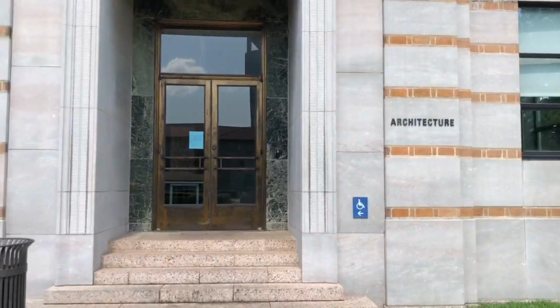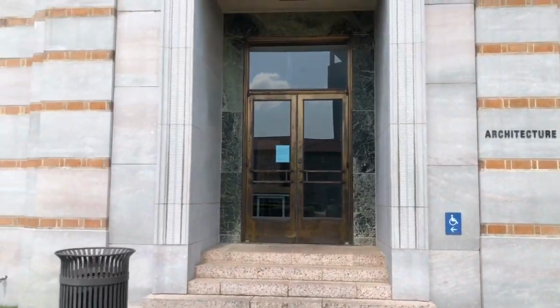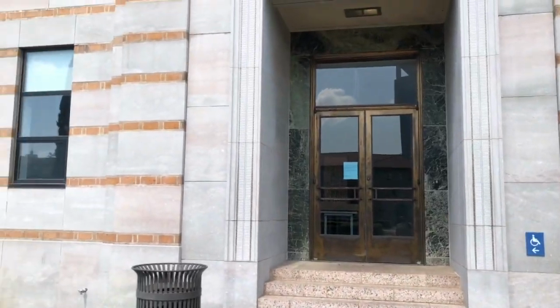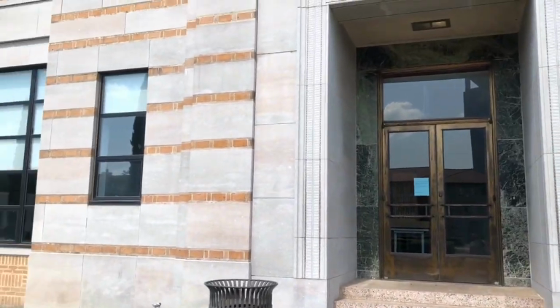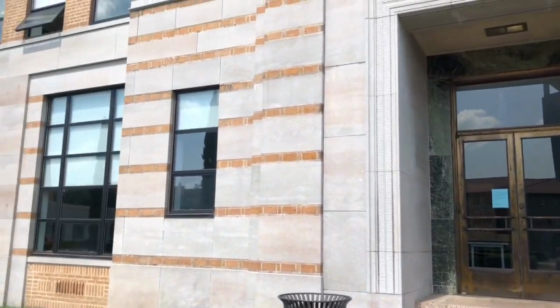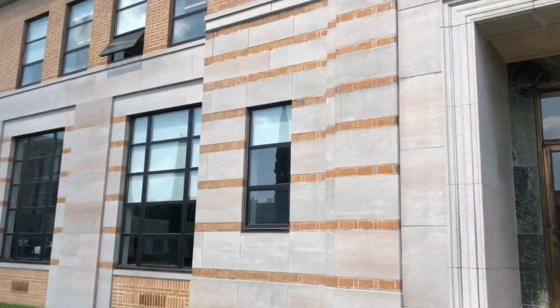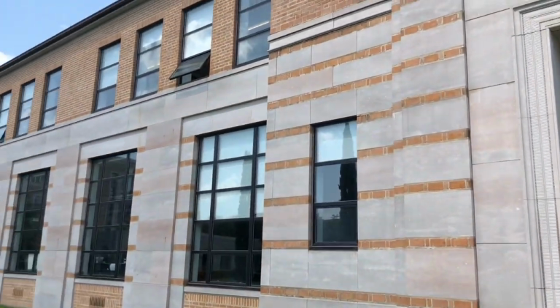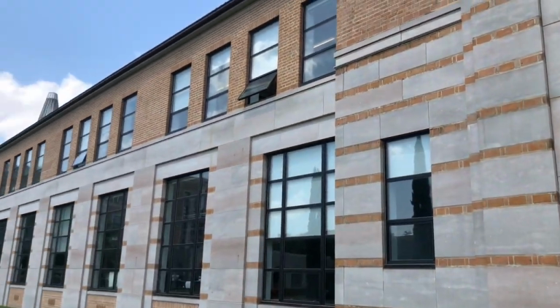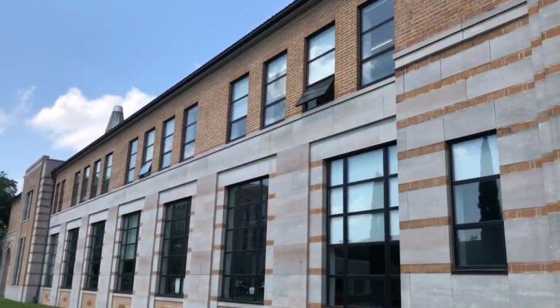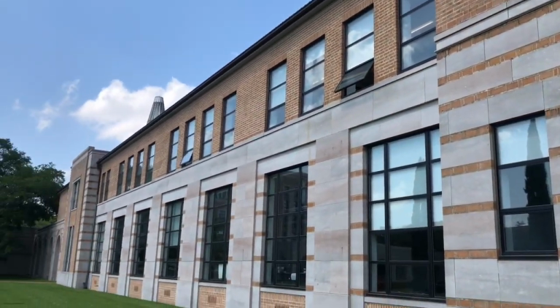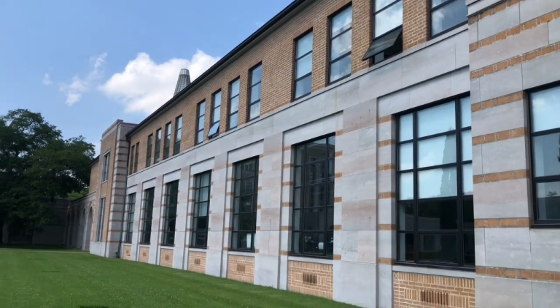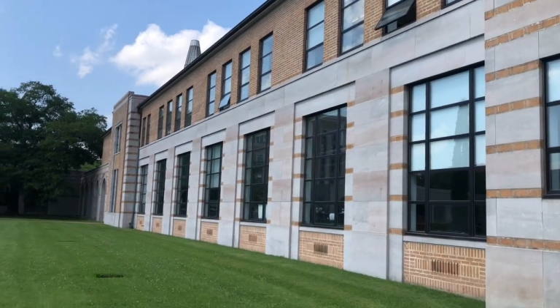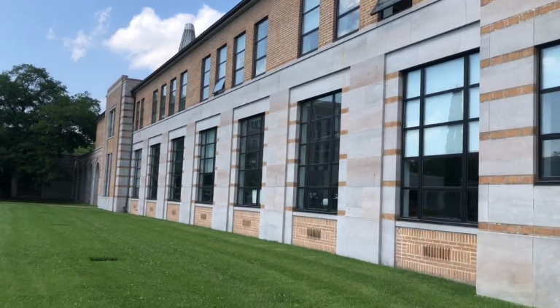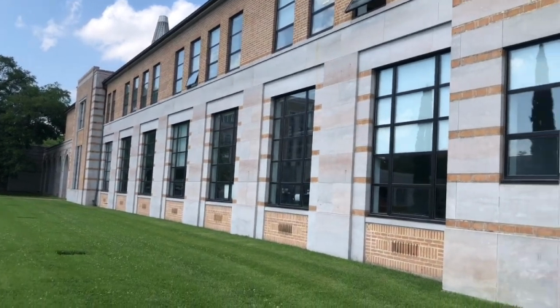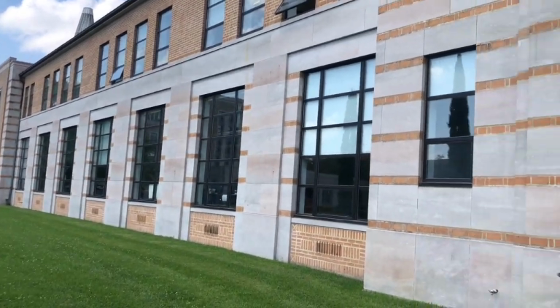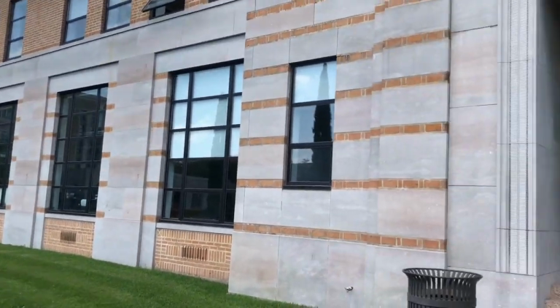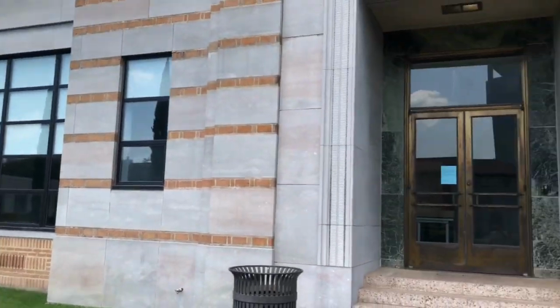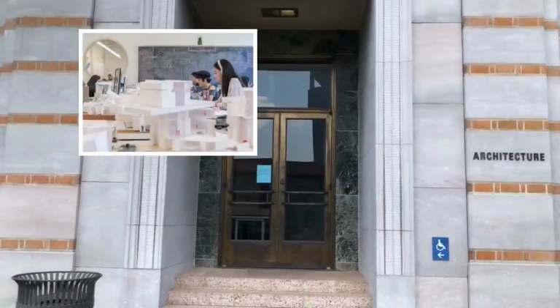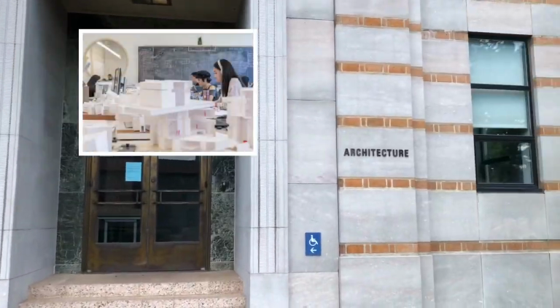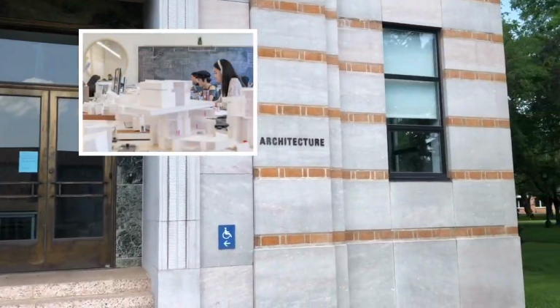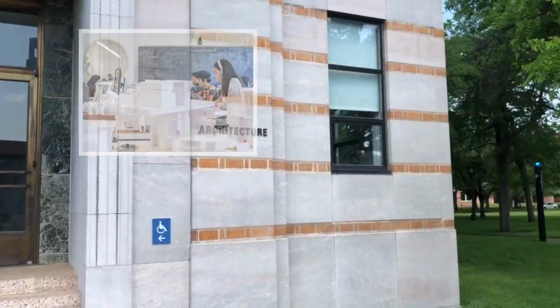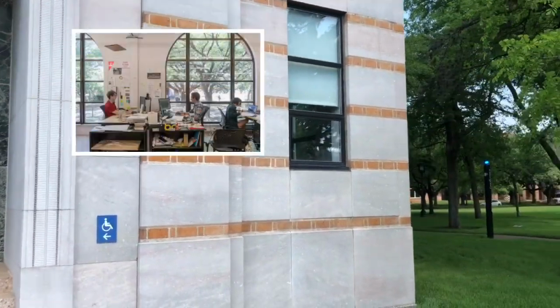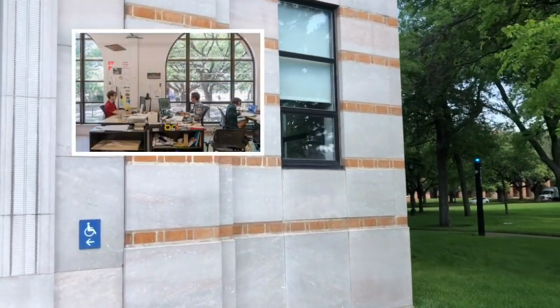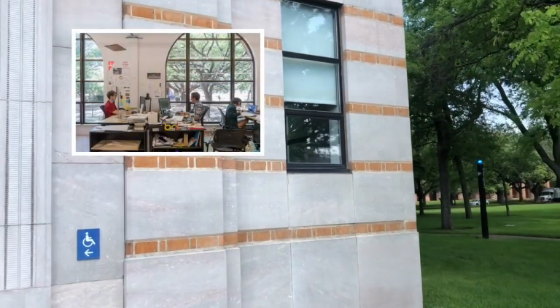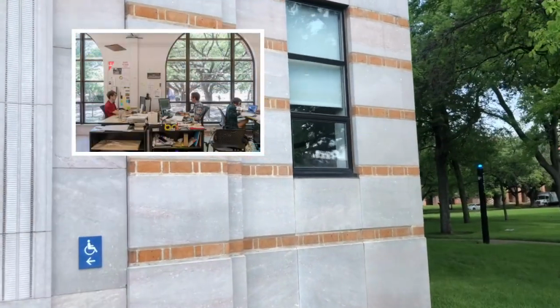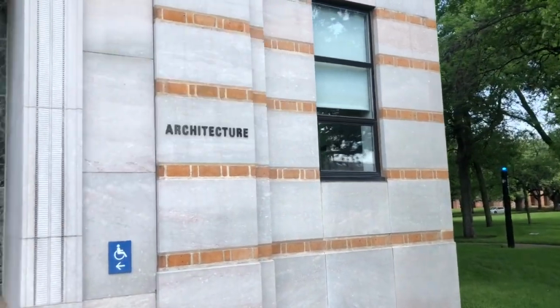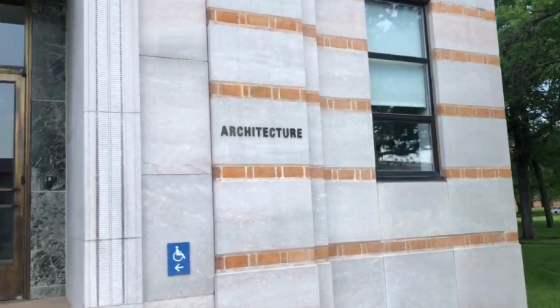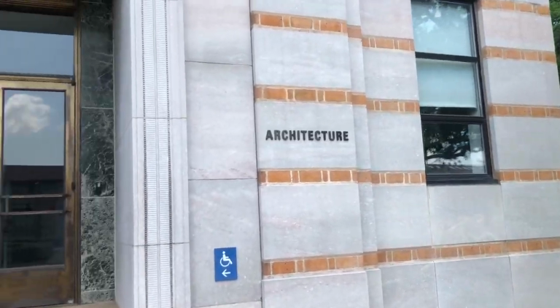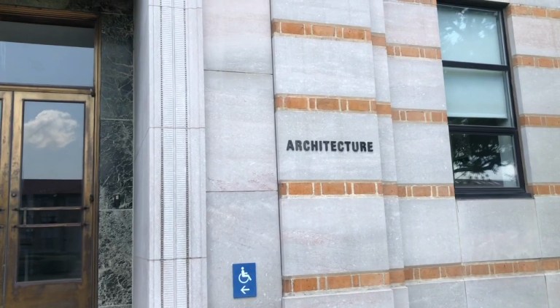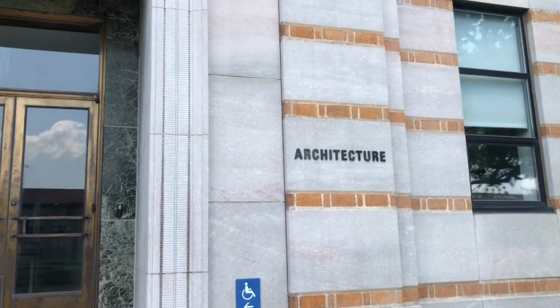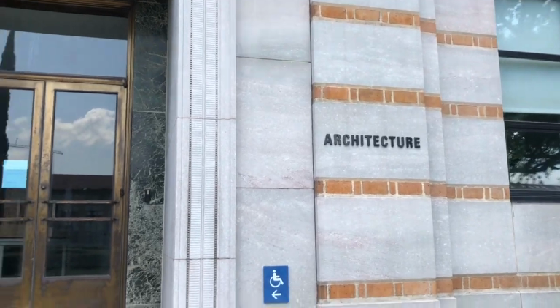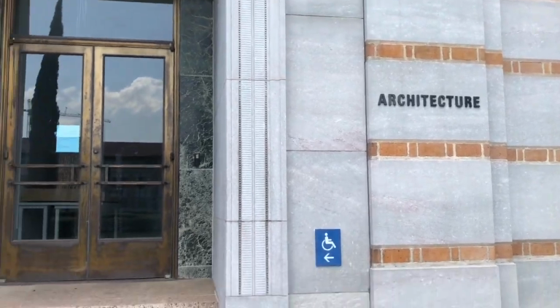This is Anderson Hall, our building for our architecture students. There's lots of really cool labs in there for architecture students to get their work done.